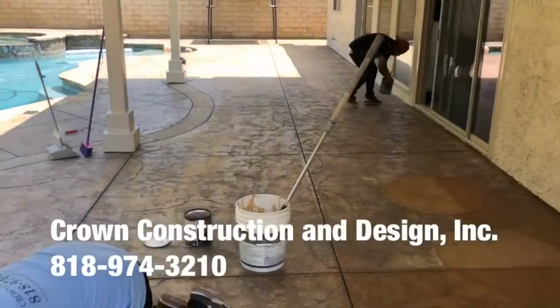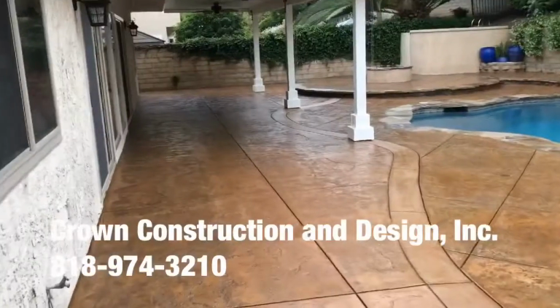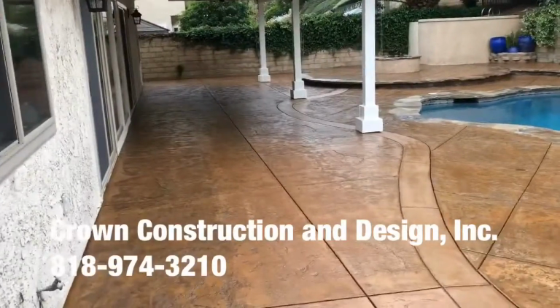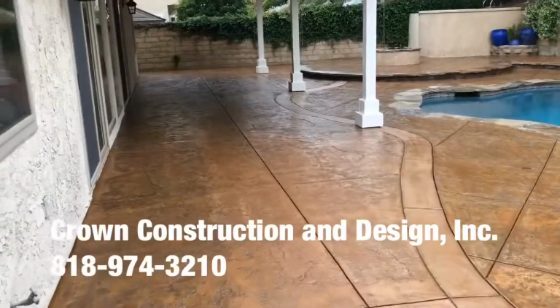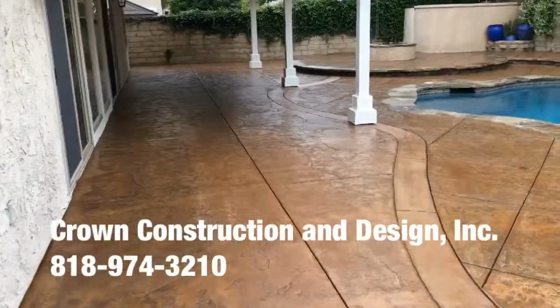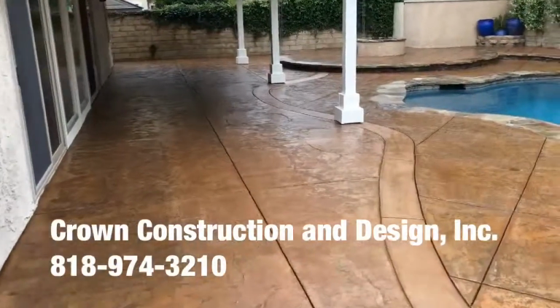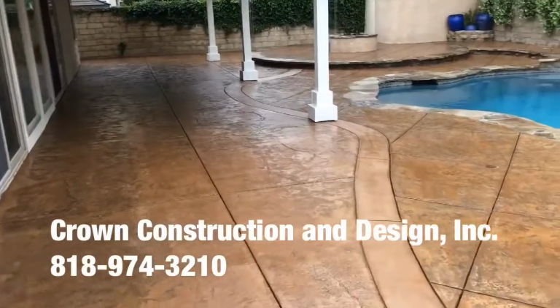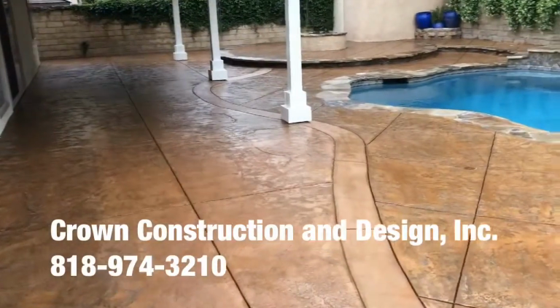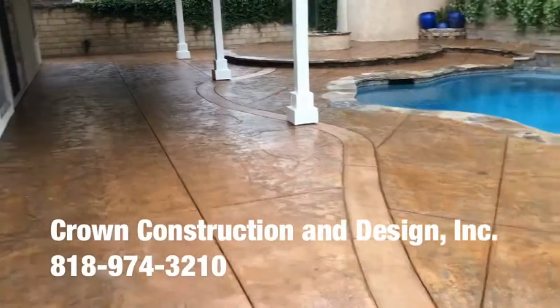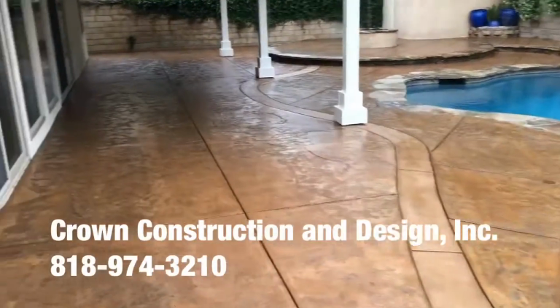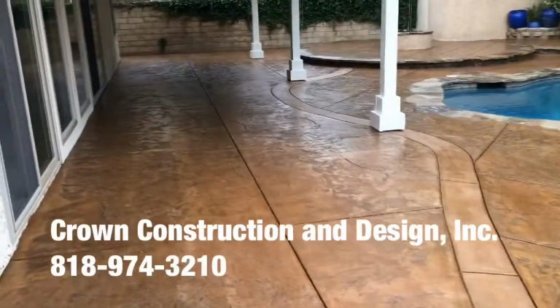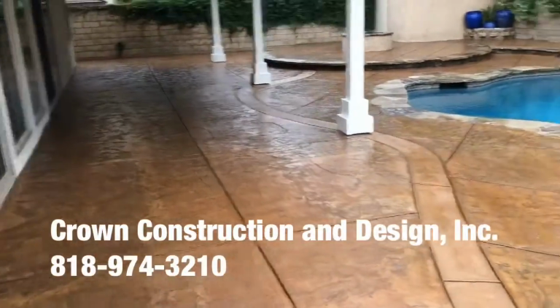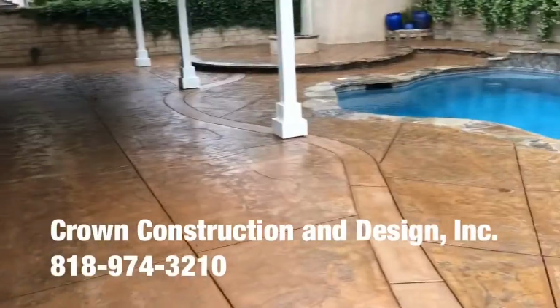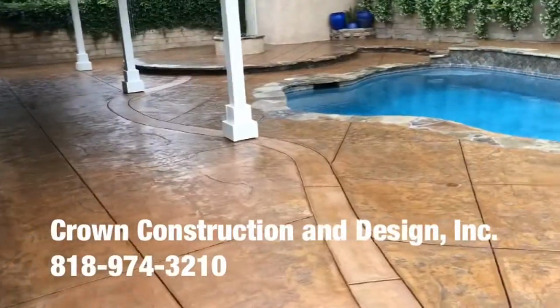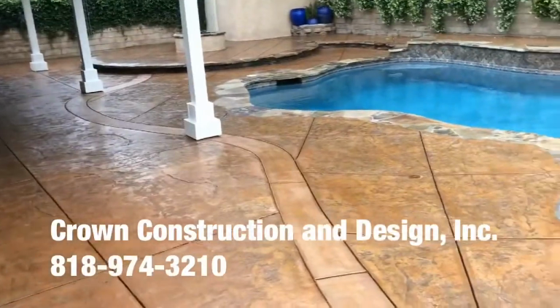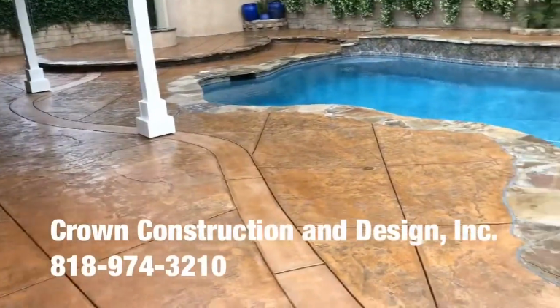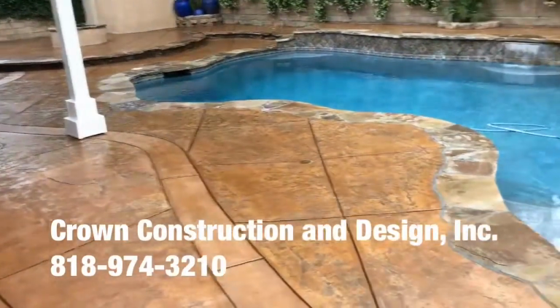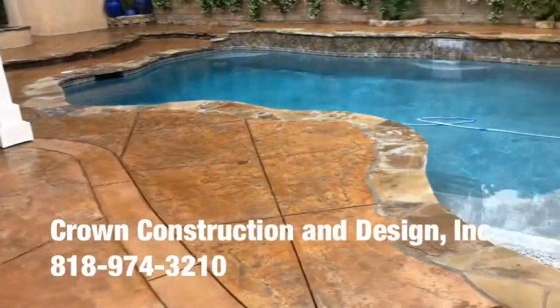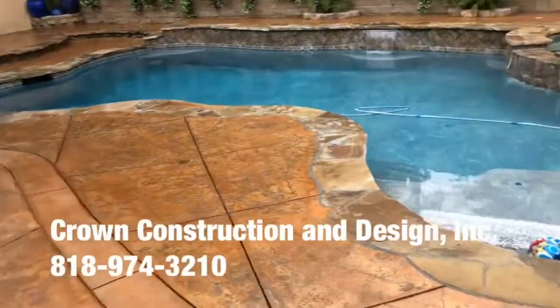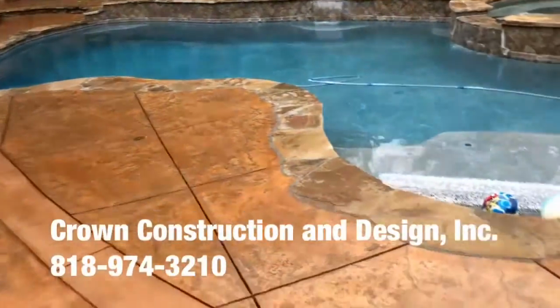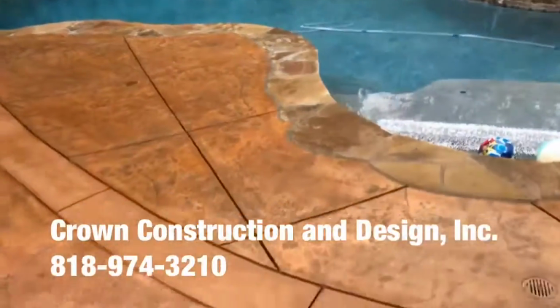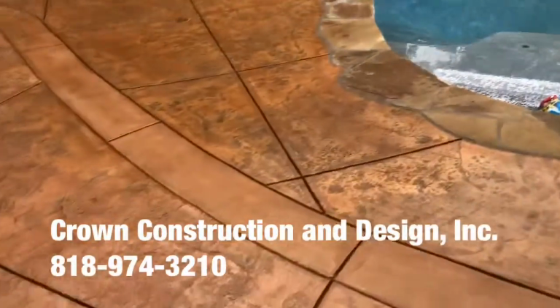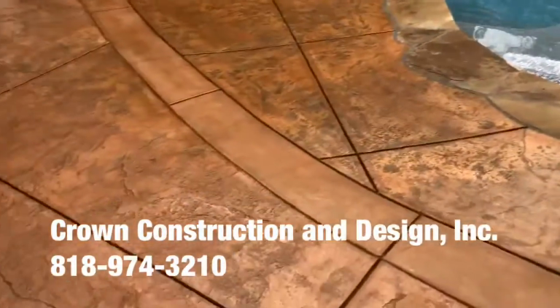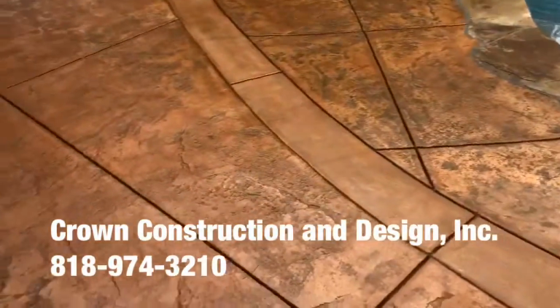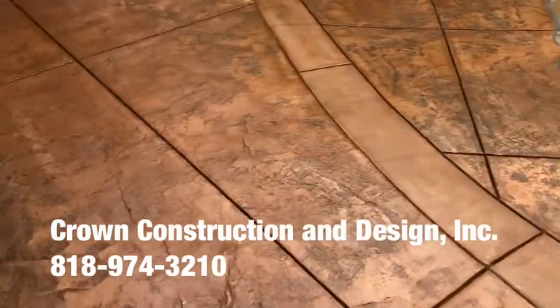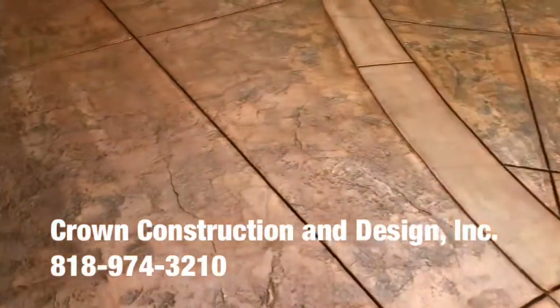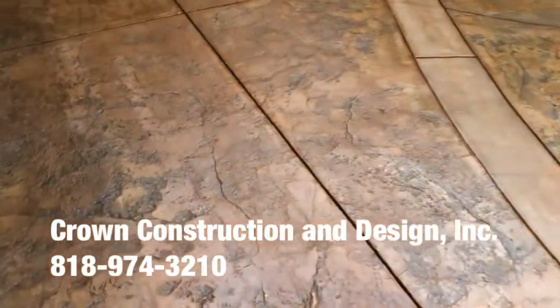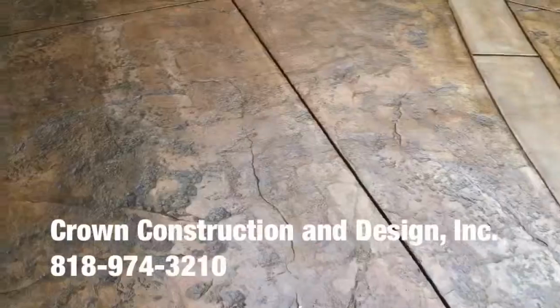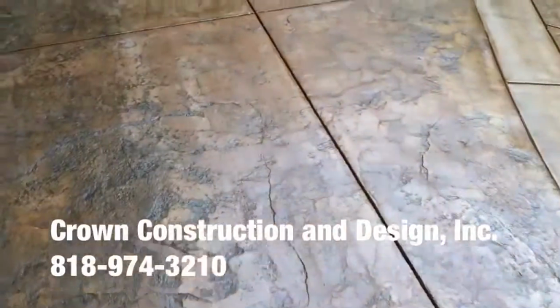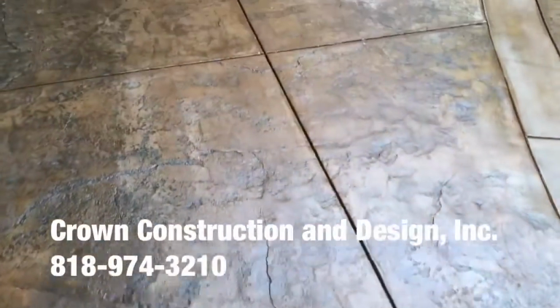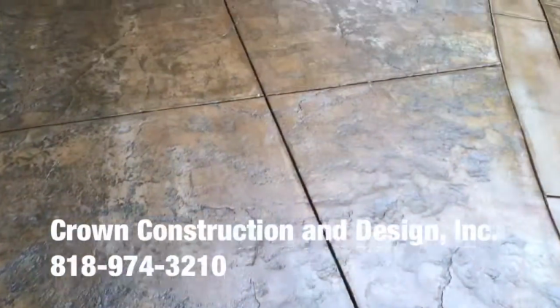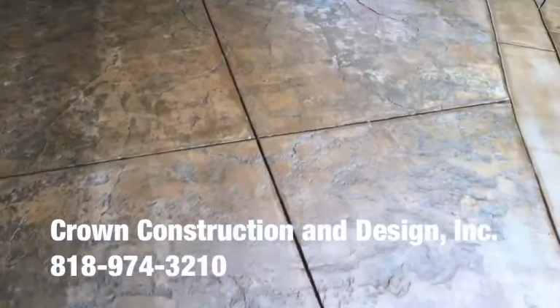Here is the finished product. This is what it looks like — everything has been completely stained and sealed. We'll do a little bit of a close-up so you can see what that looks like.